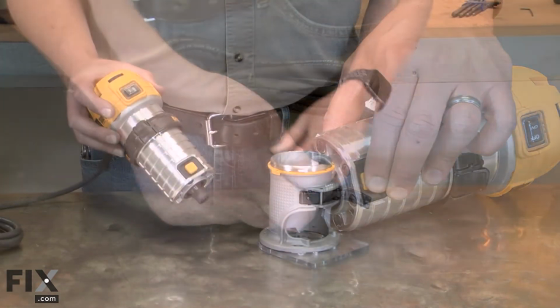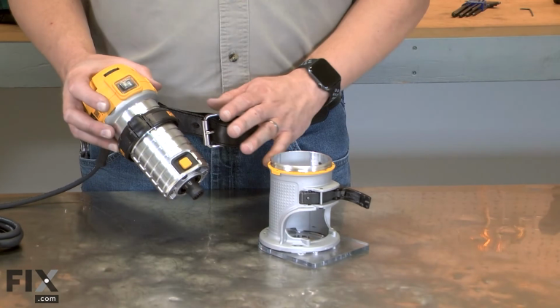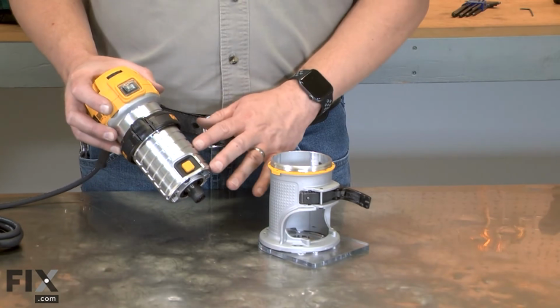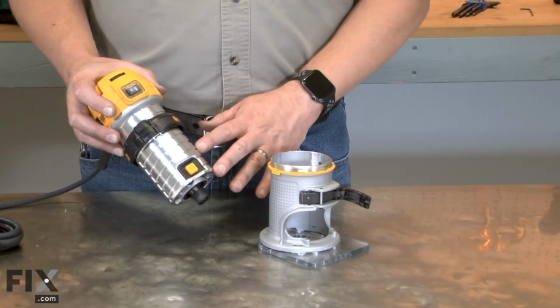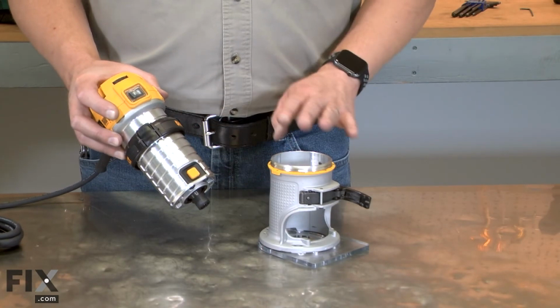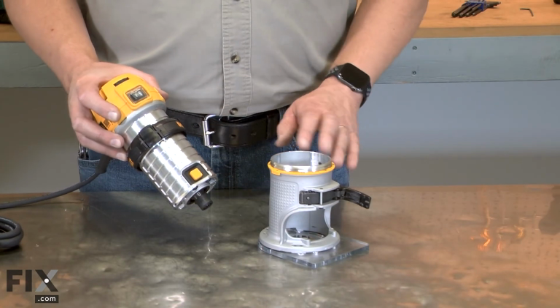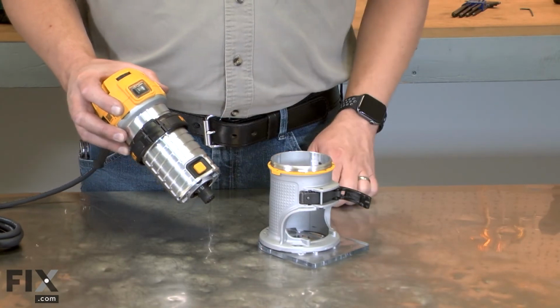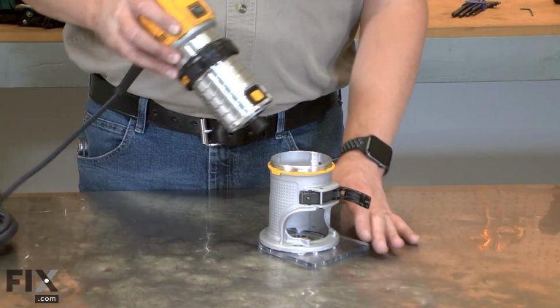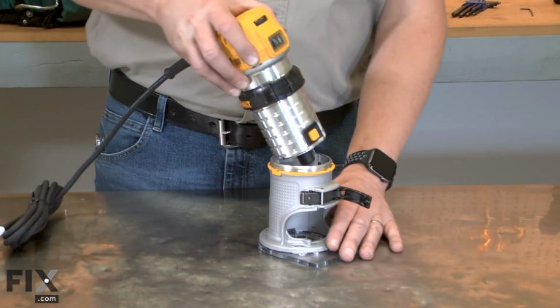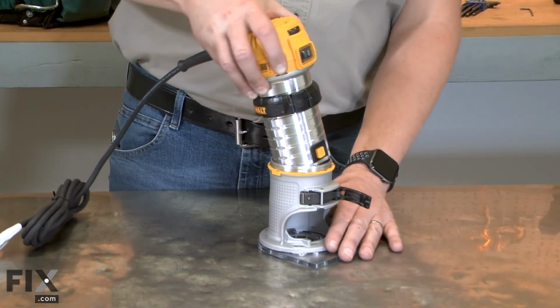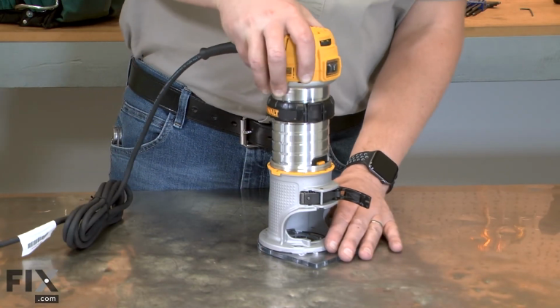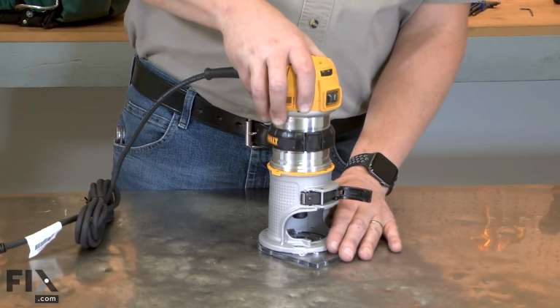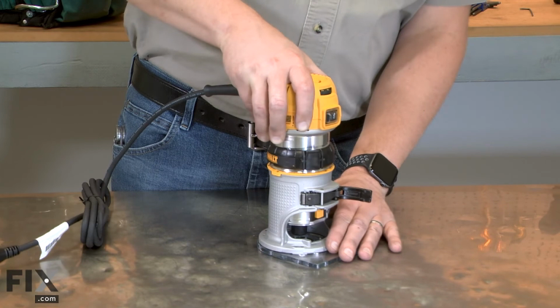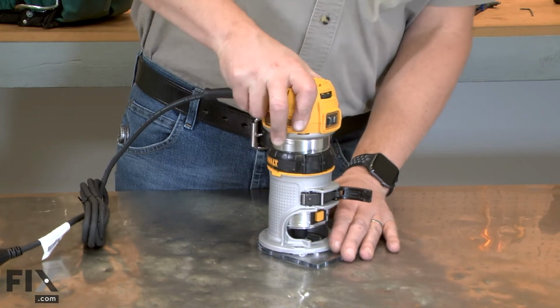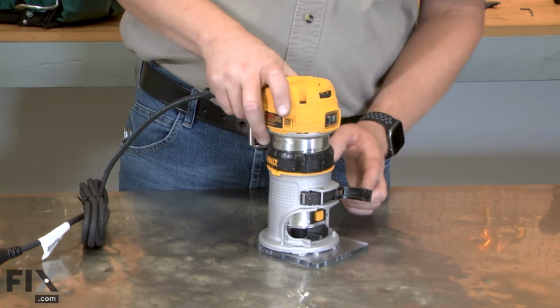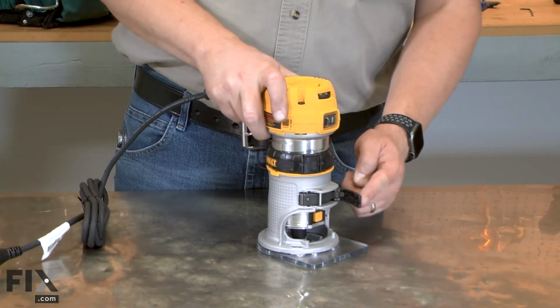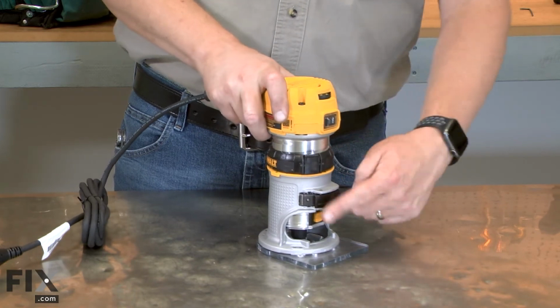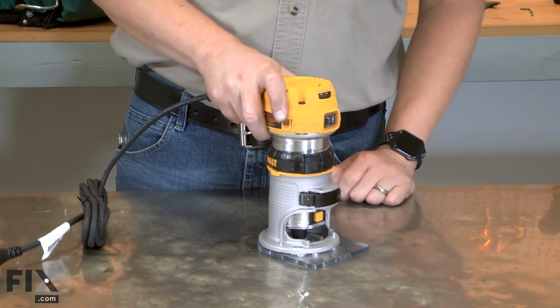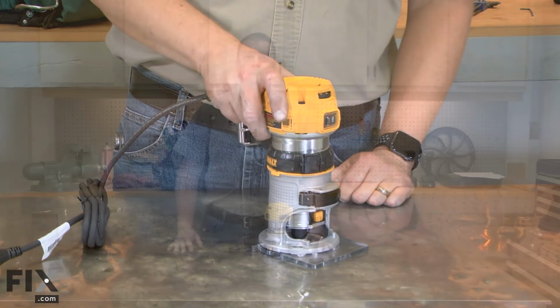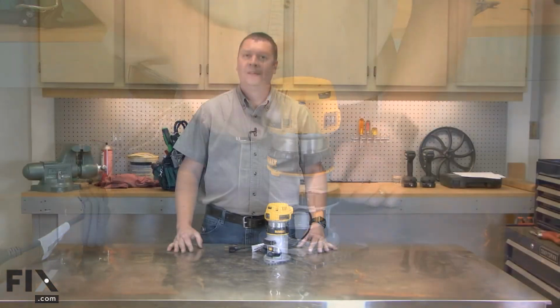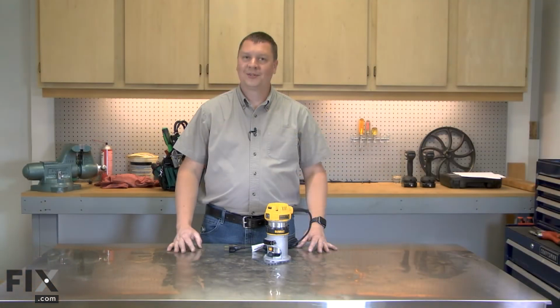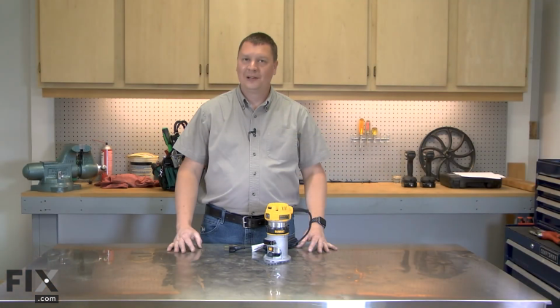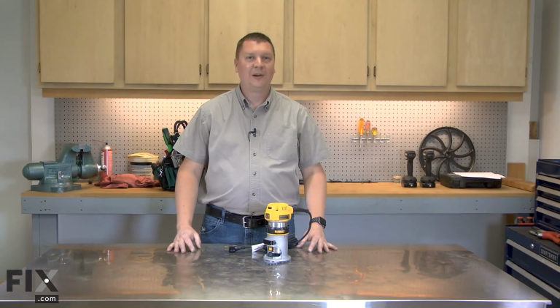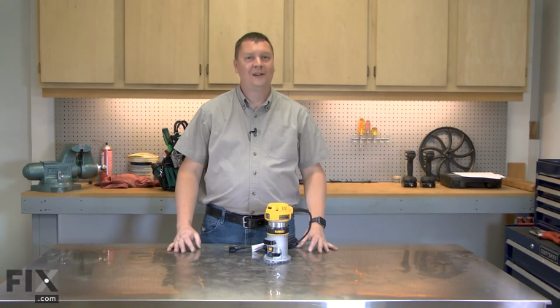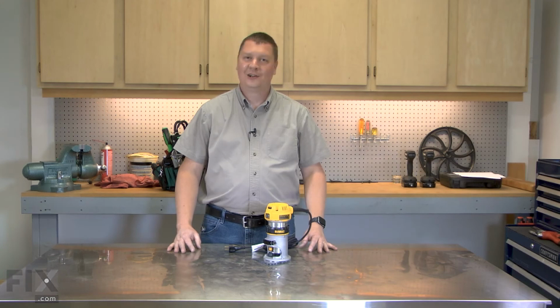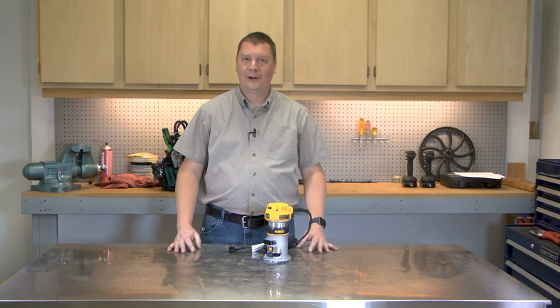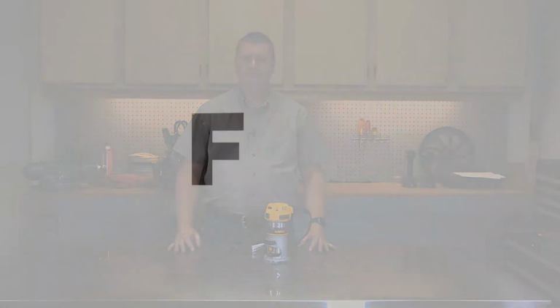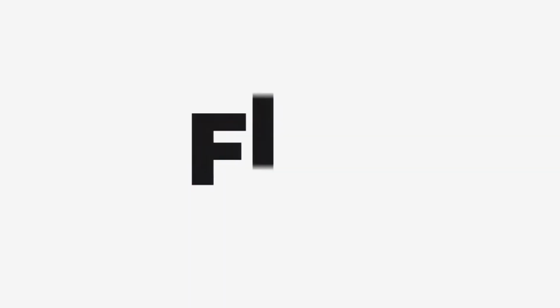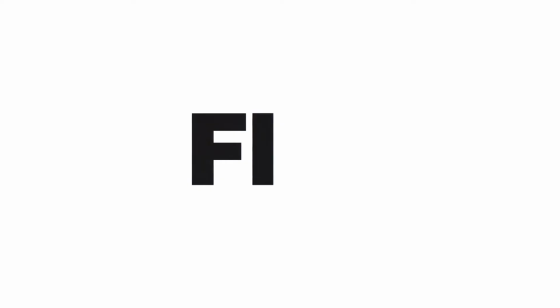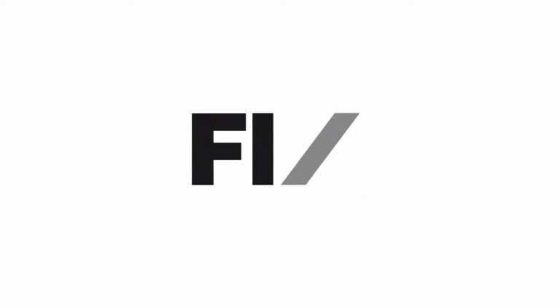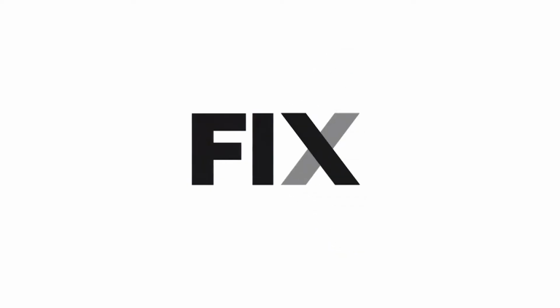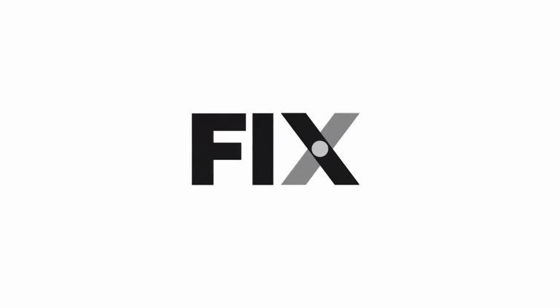I'll finish by reinstalling the motor into the base. And that's how simple it is to replace the collet on your router.